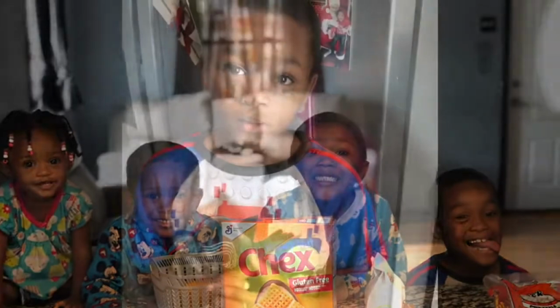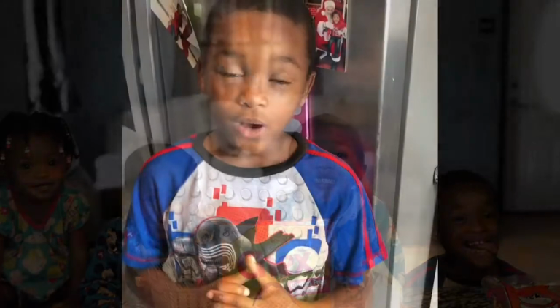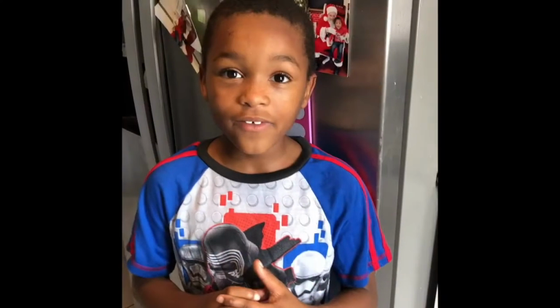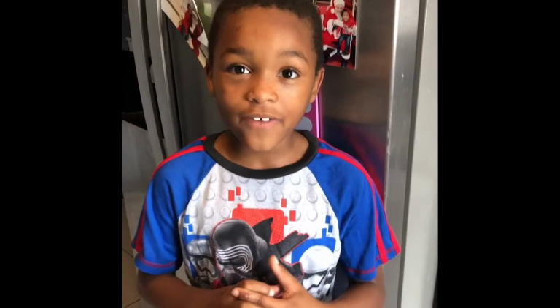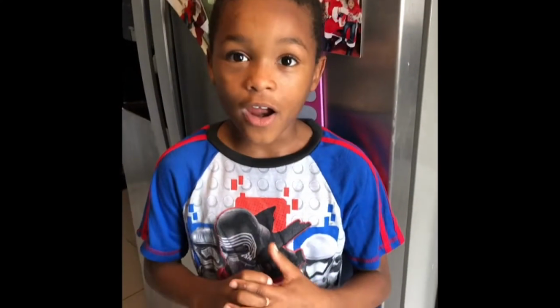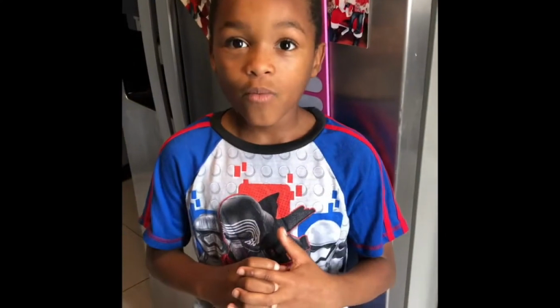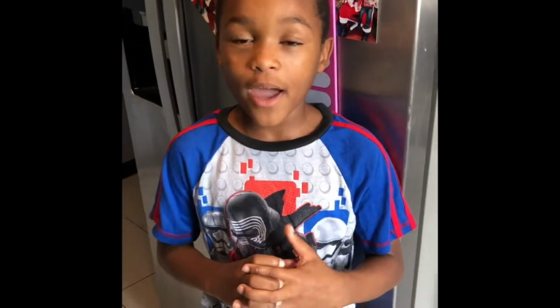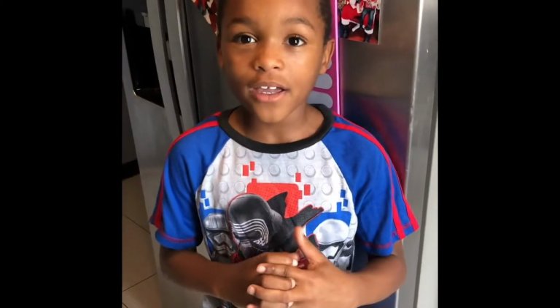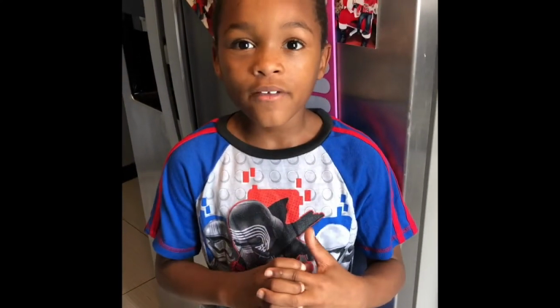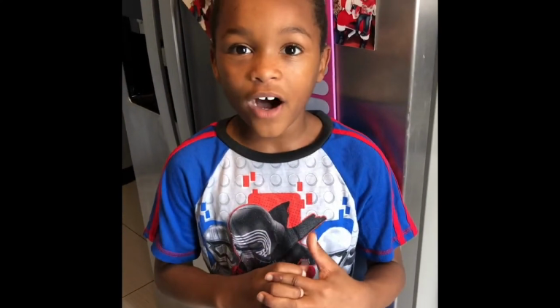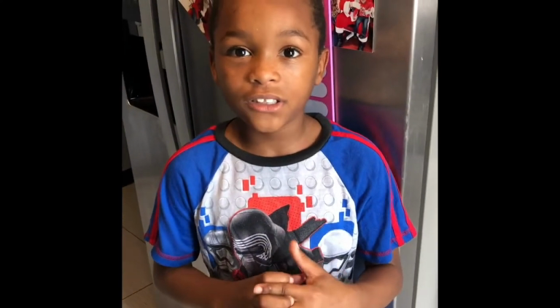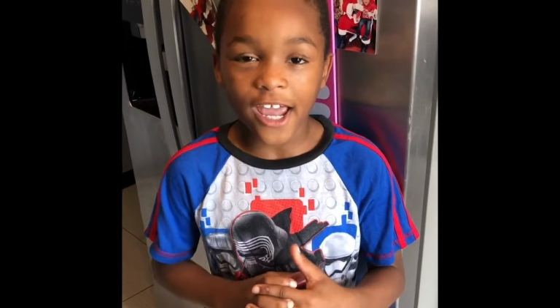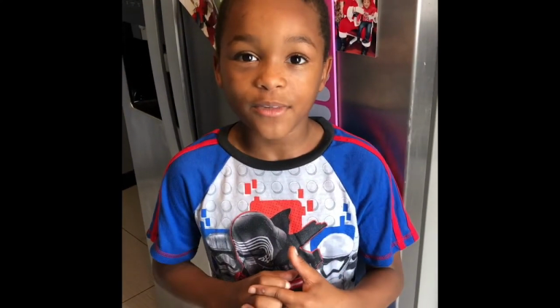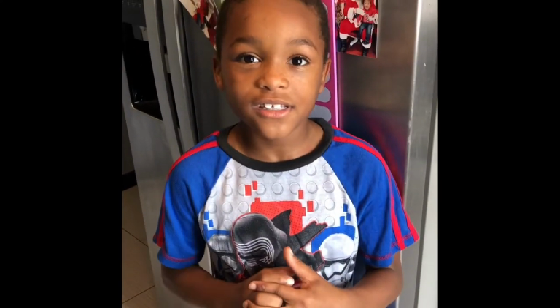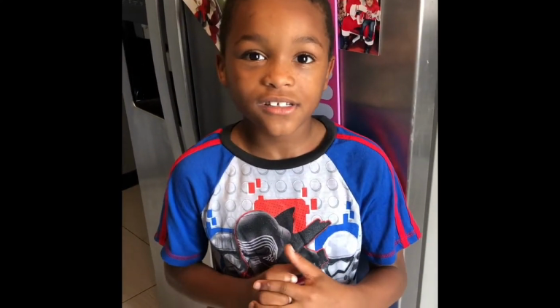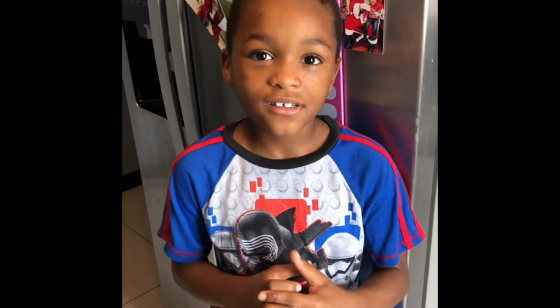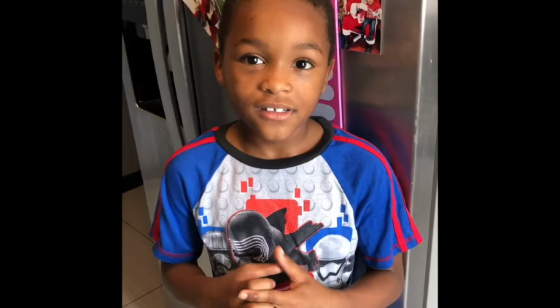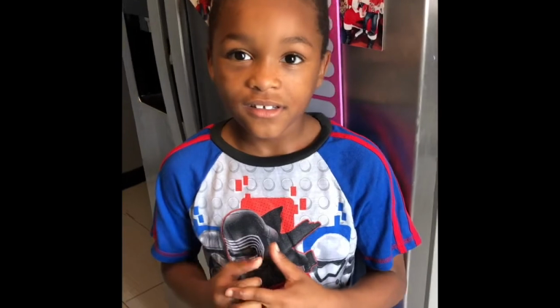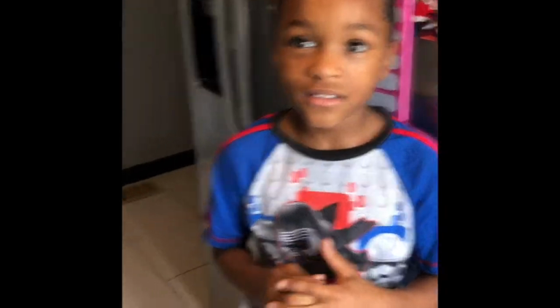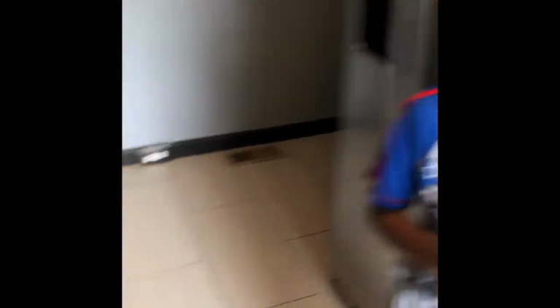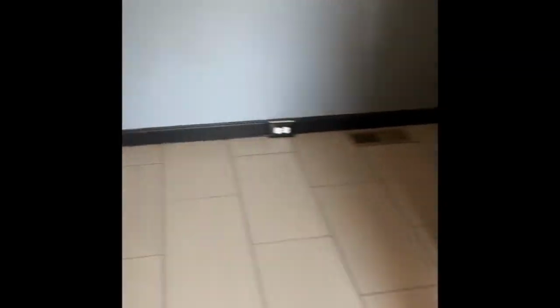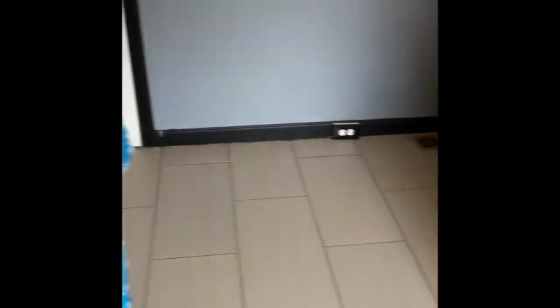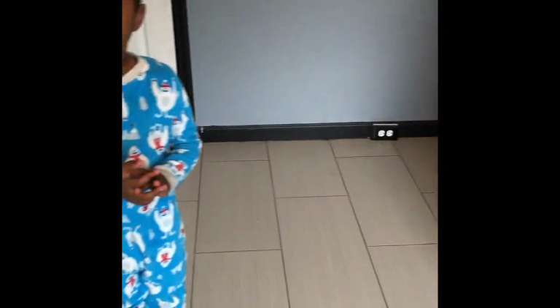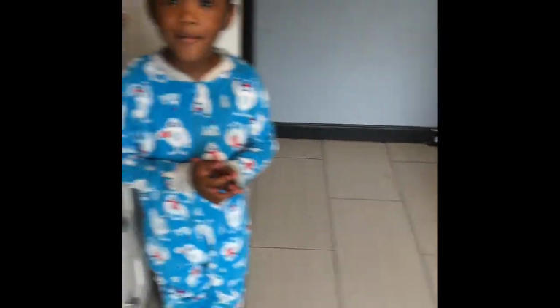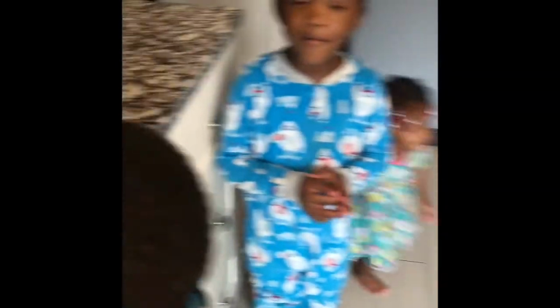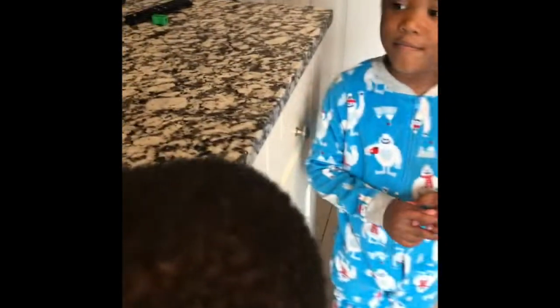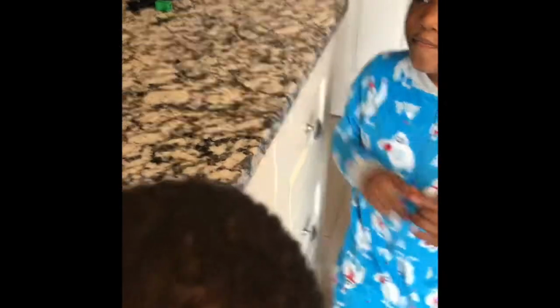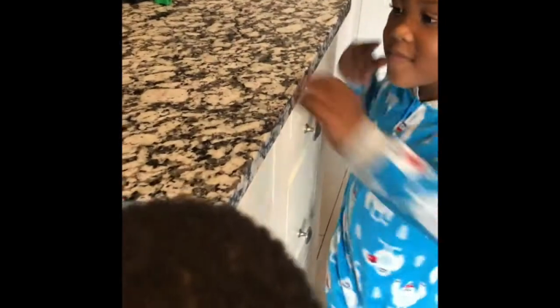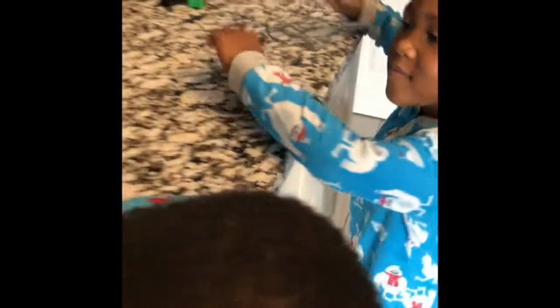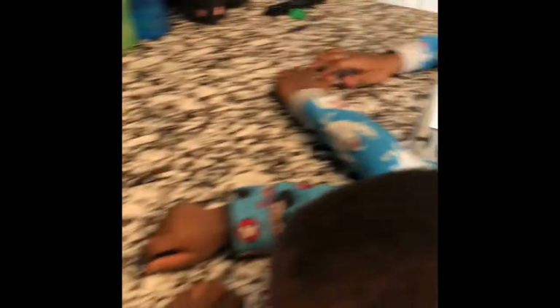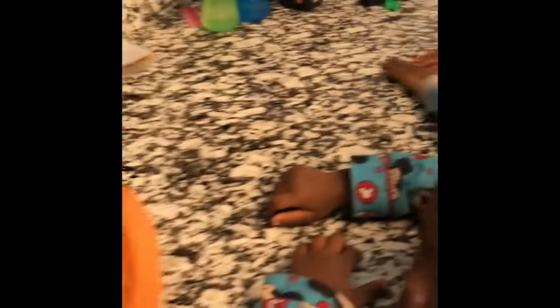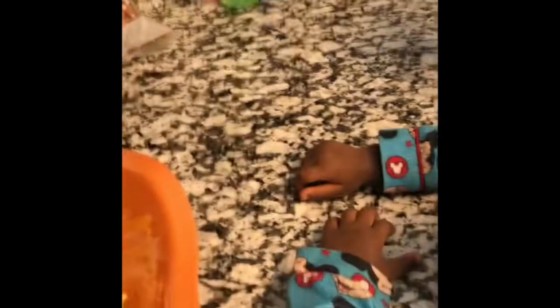We are making a Fall Harvest Chex Mix. Today we are making a Fall Harvest Chex Mix.